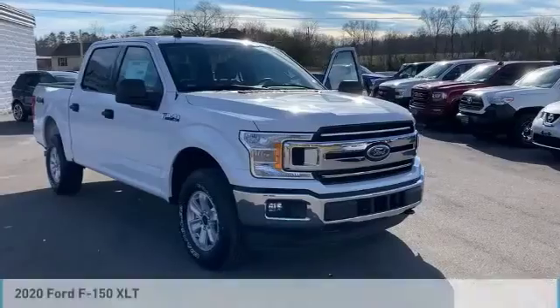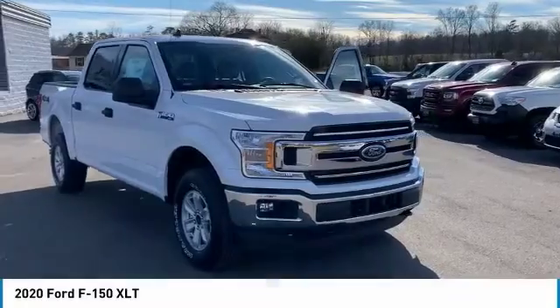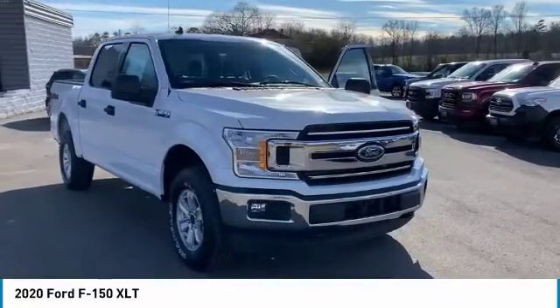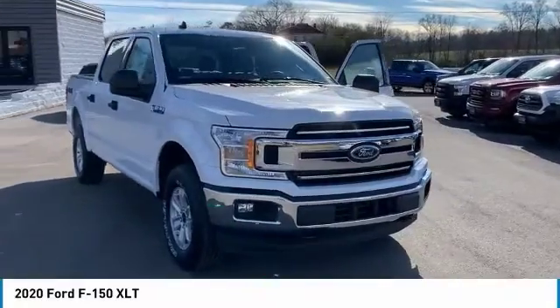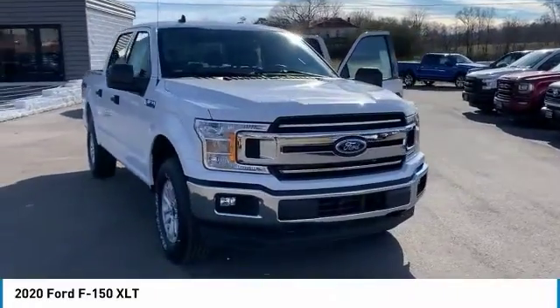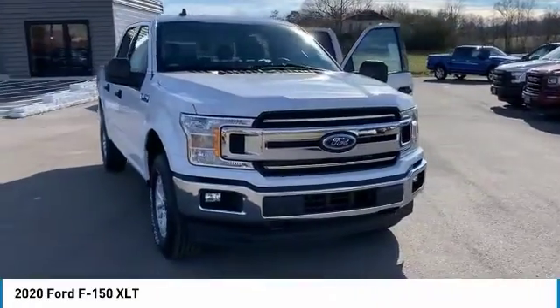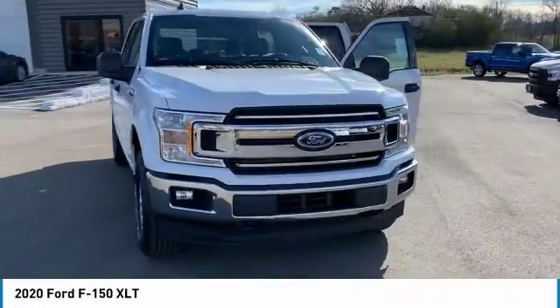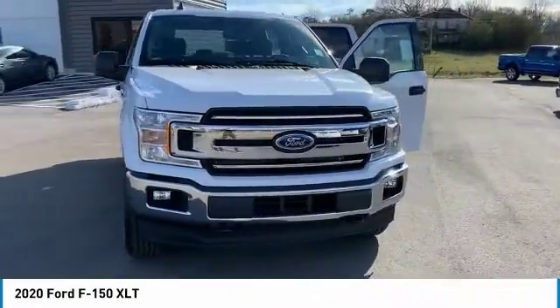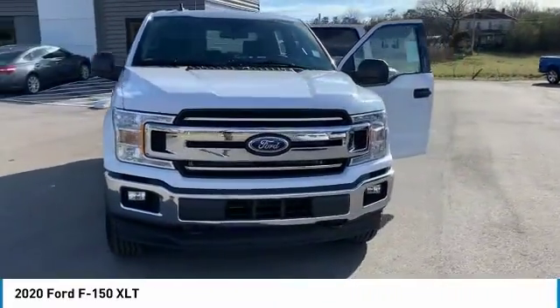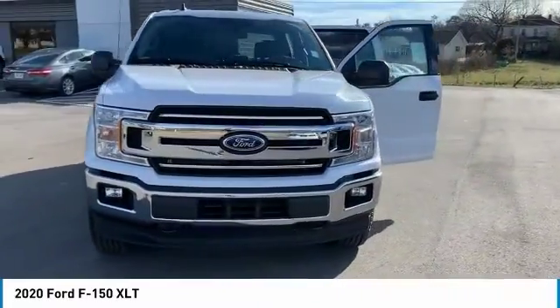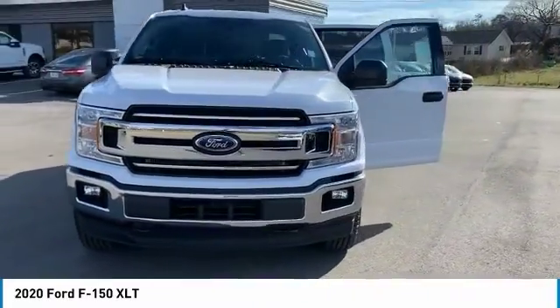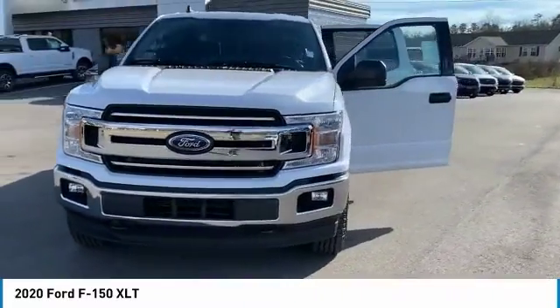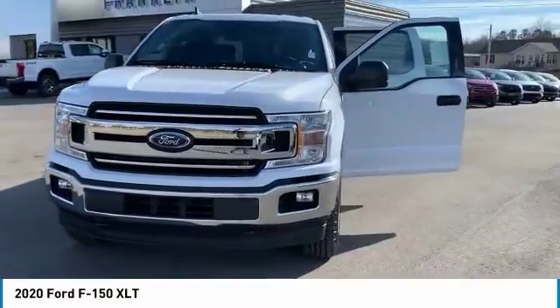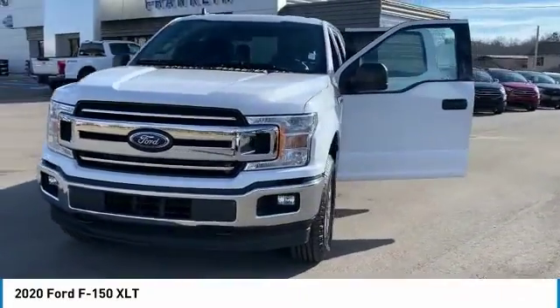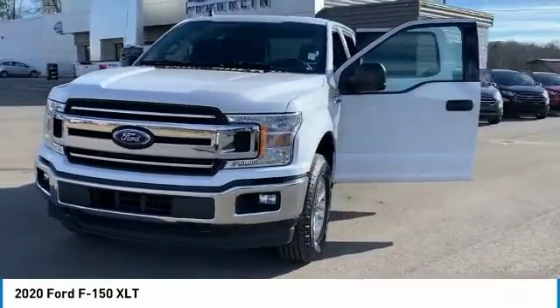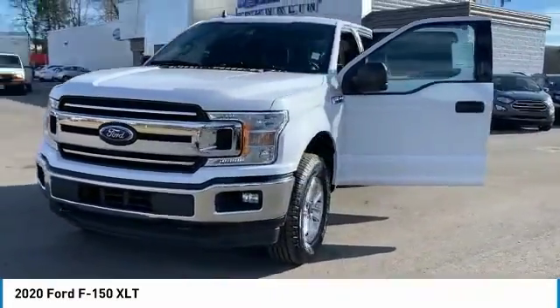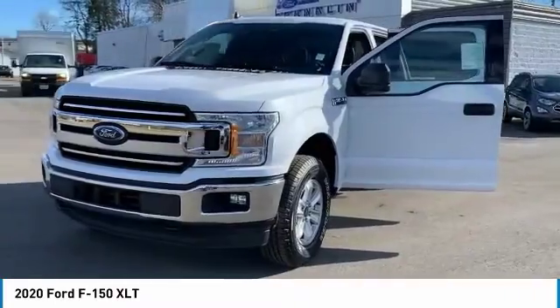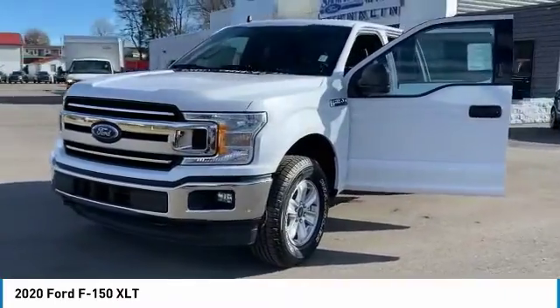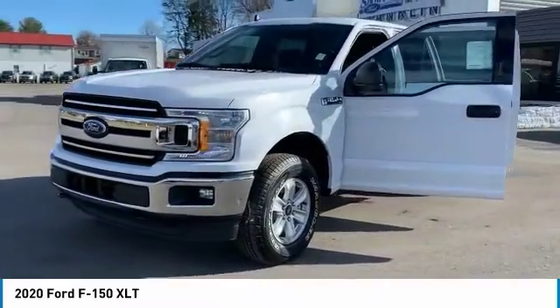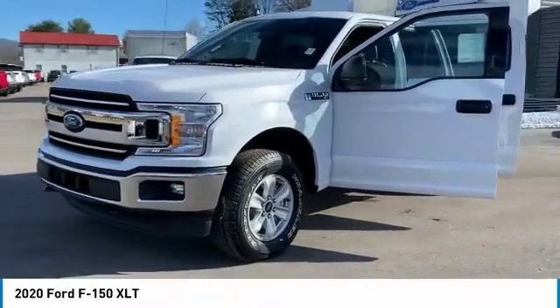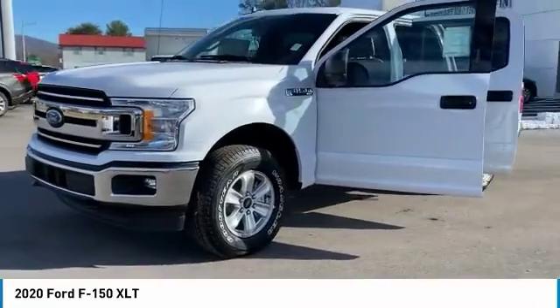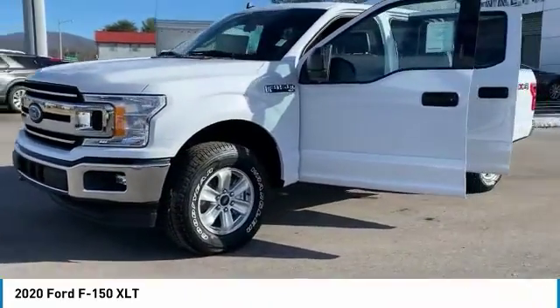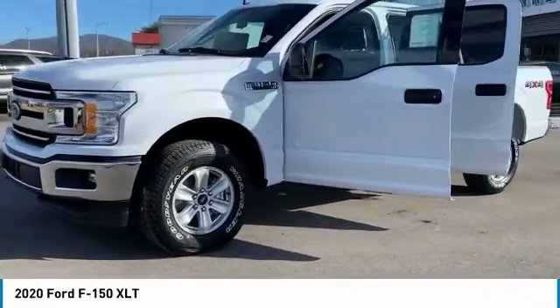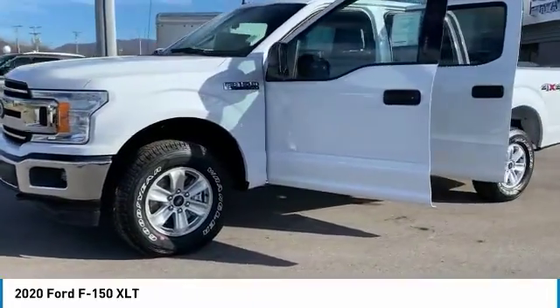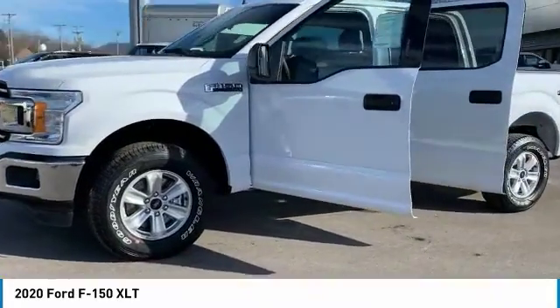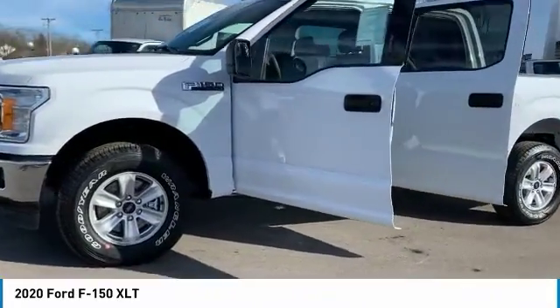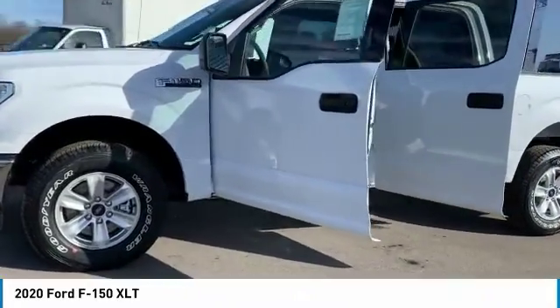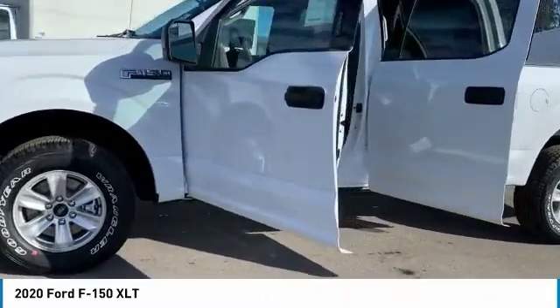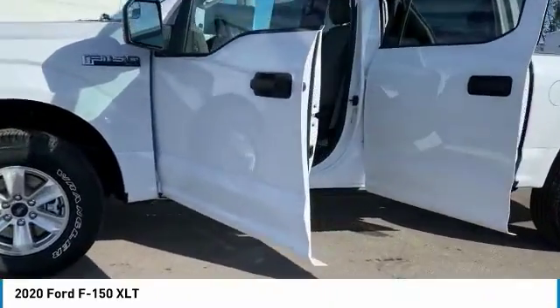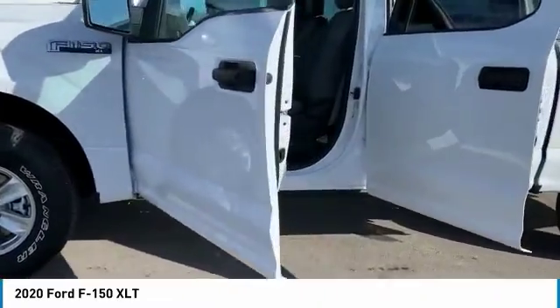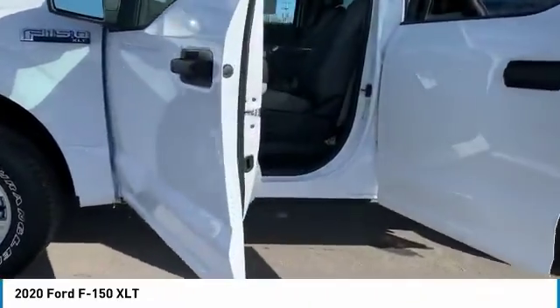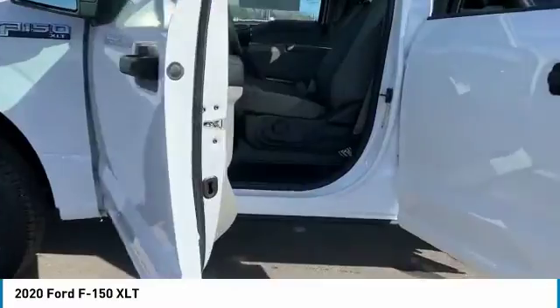Take a ride in the 2020 F-150. A Ford F-150 knows how to handle any situation. It's built to follow orders, no whining.